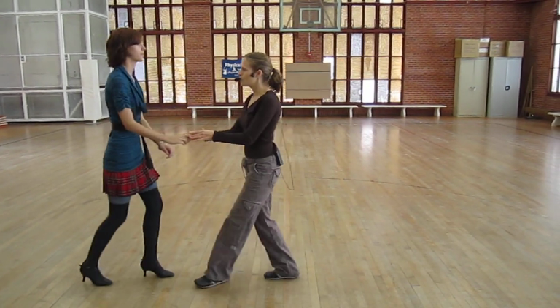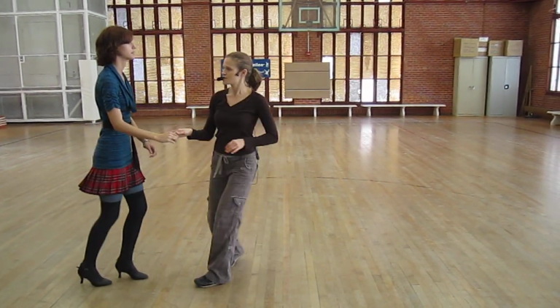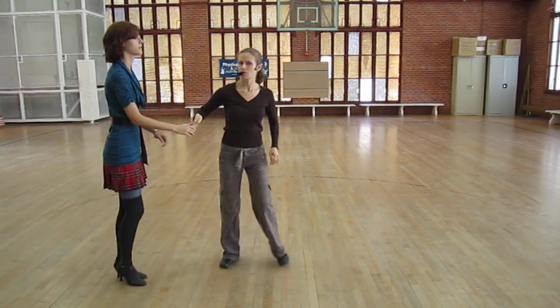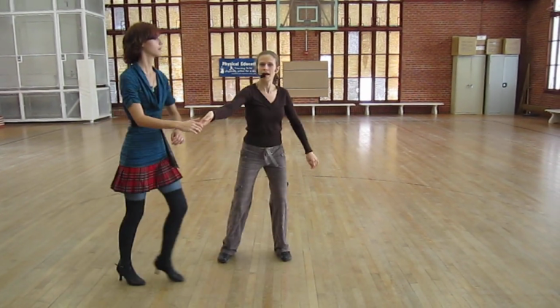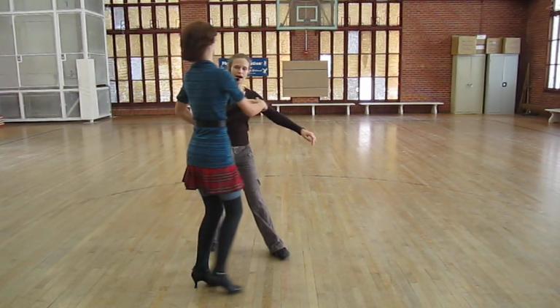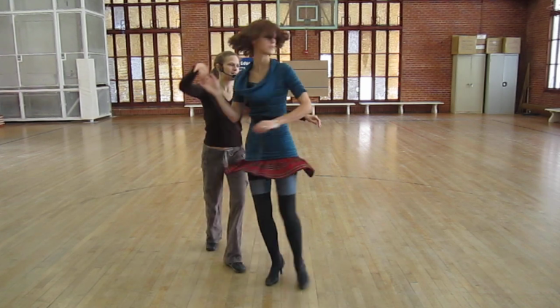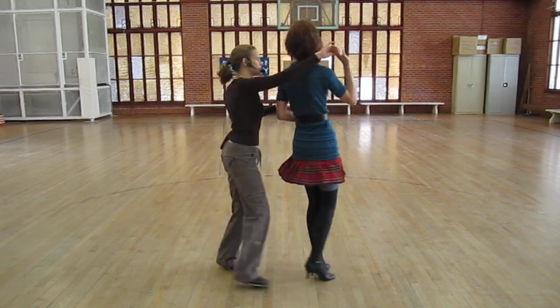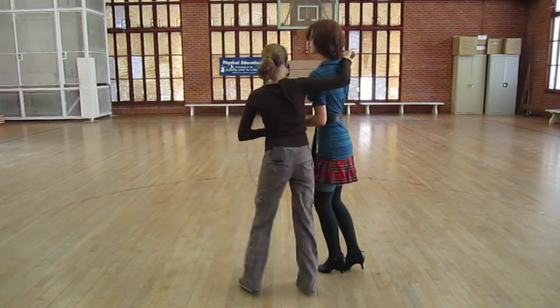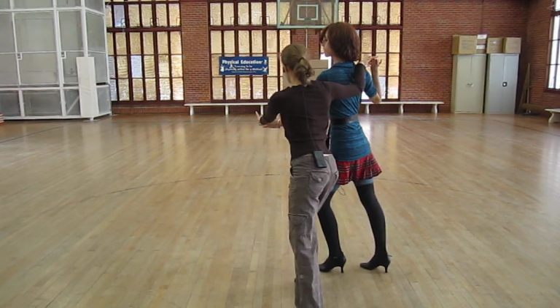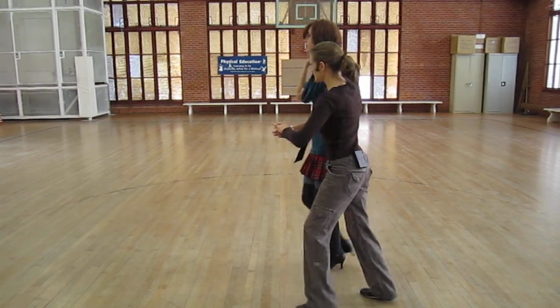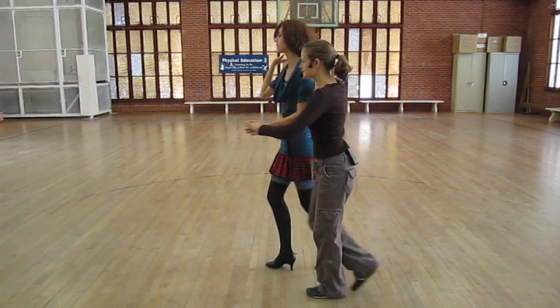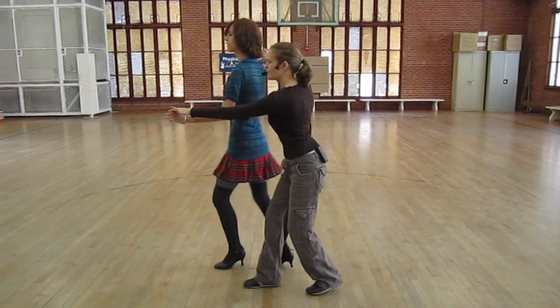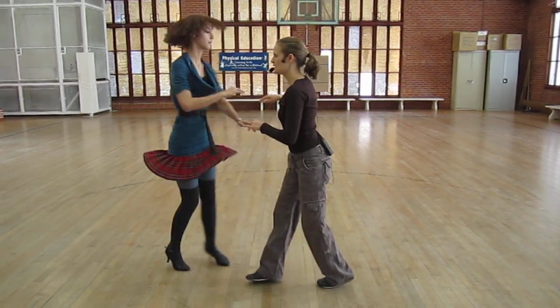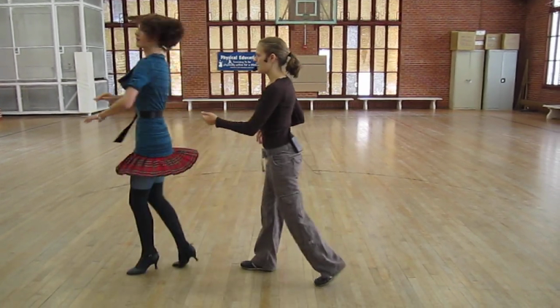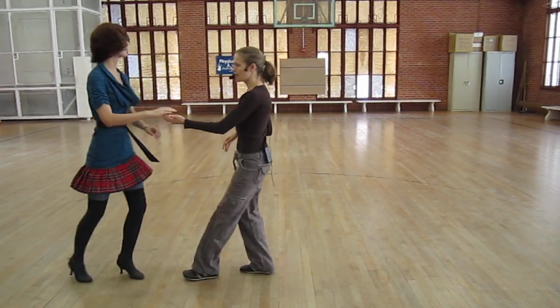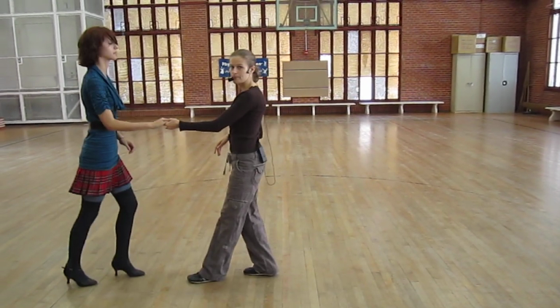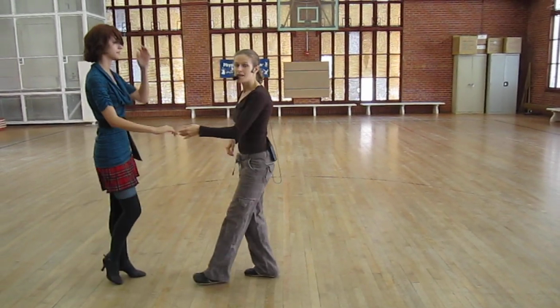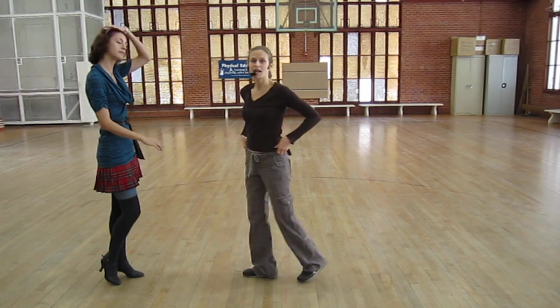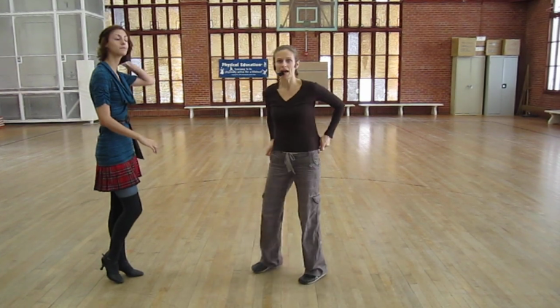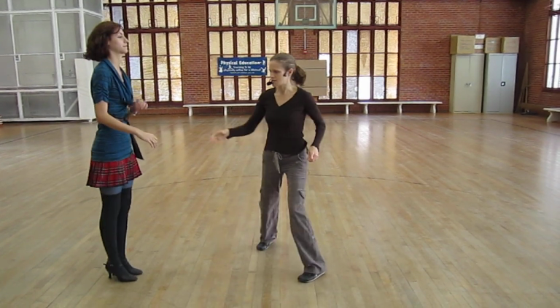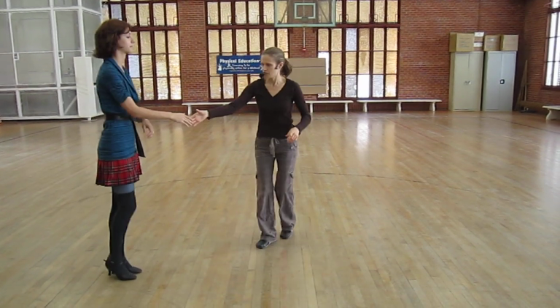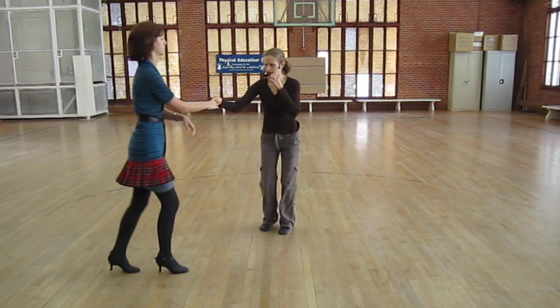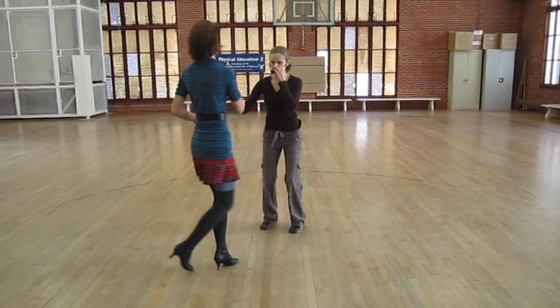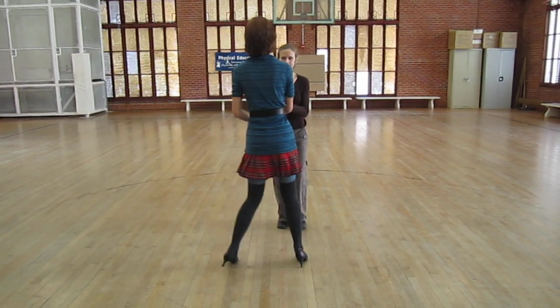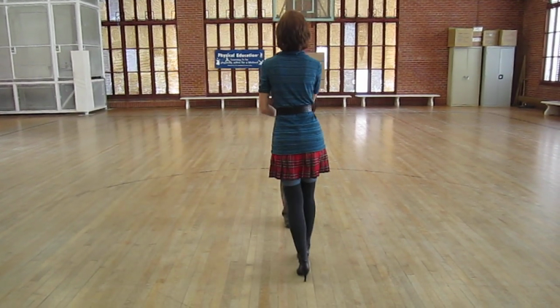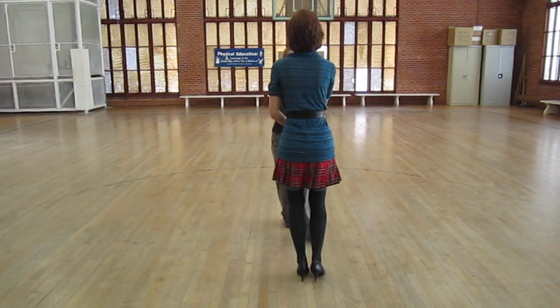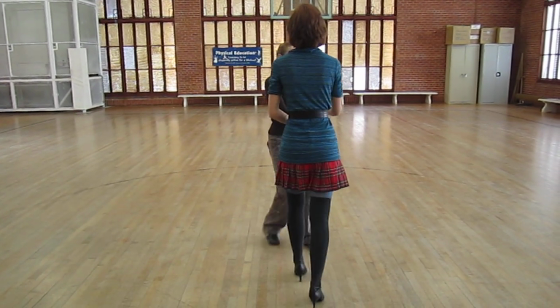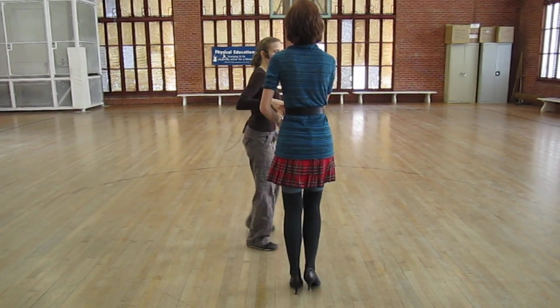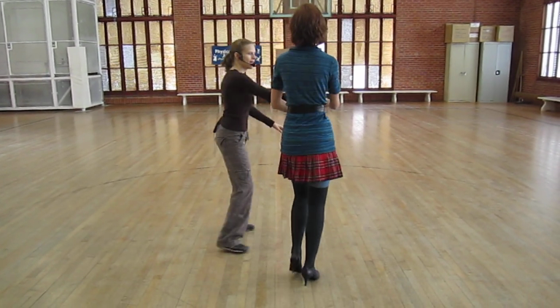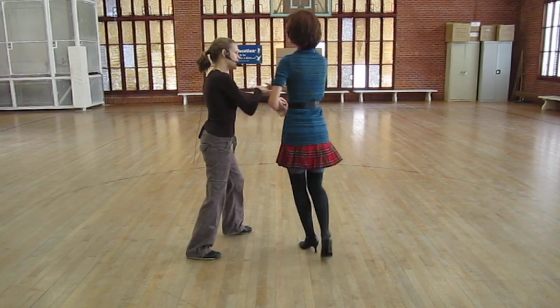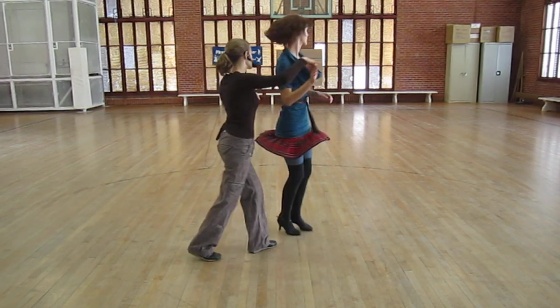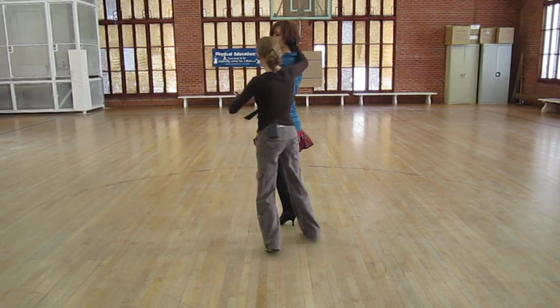And then from here, you can do the old entrance or the old exits from shadow. We'll show that again. 1, 2, 3, 5, 6, 7.